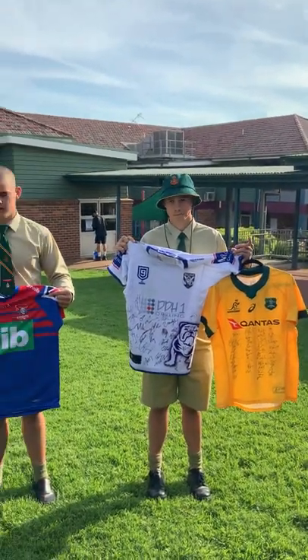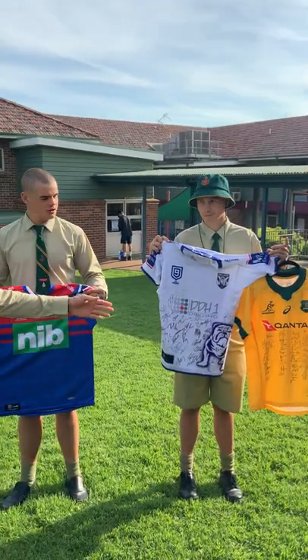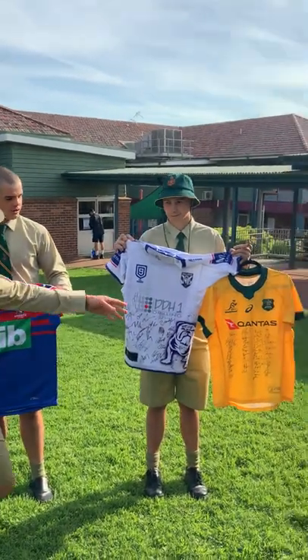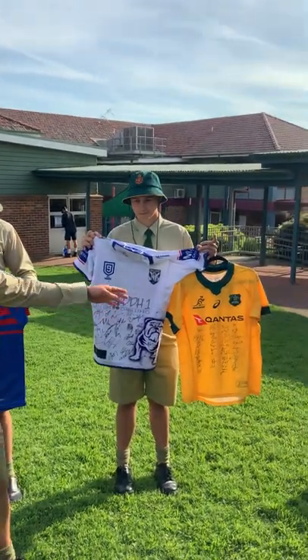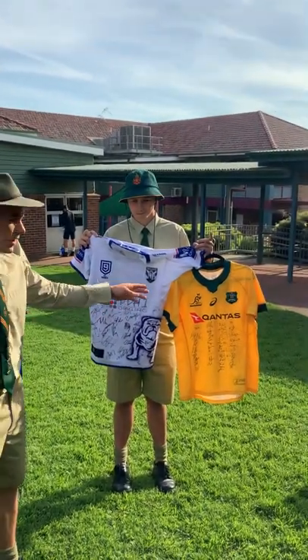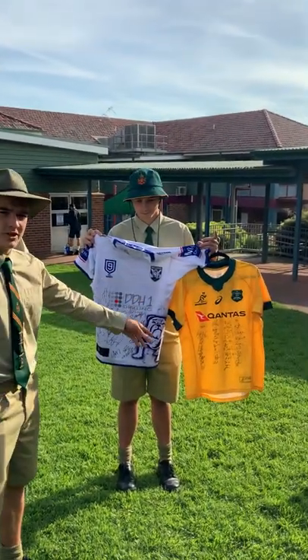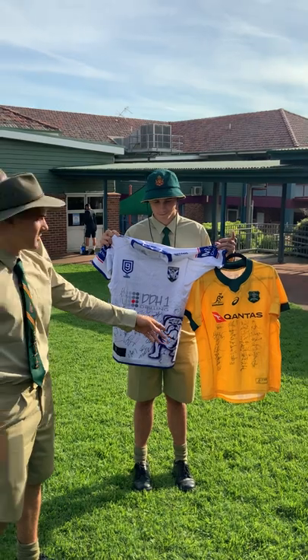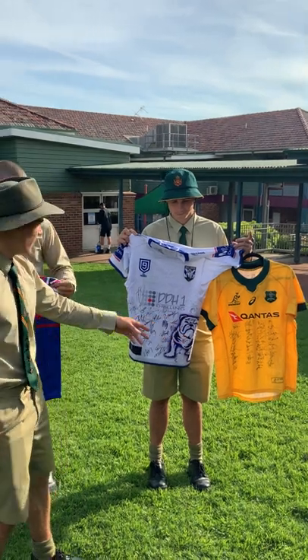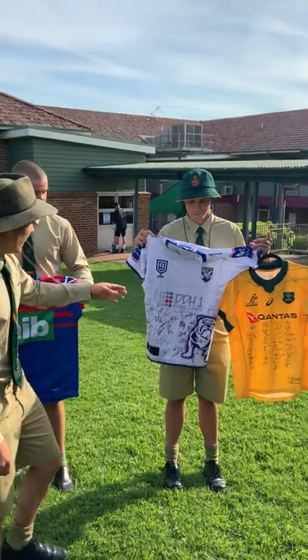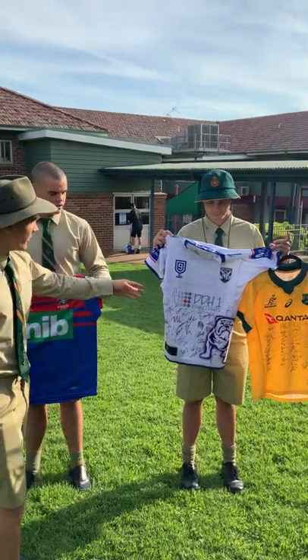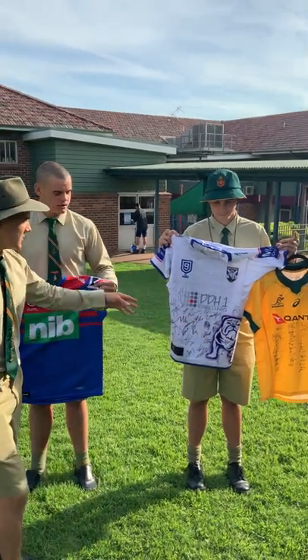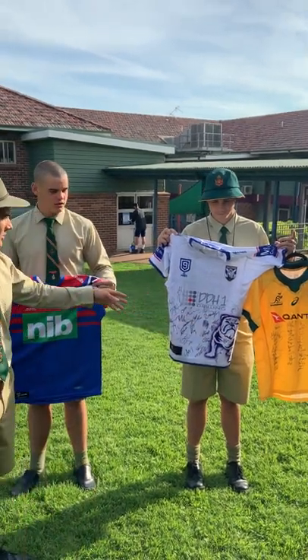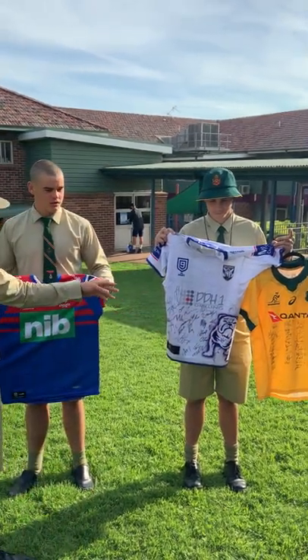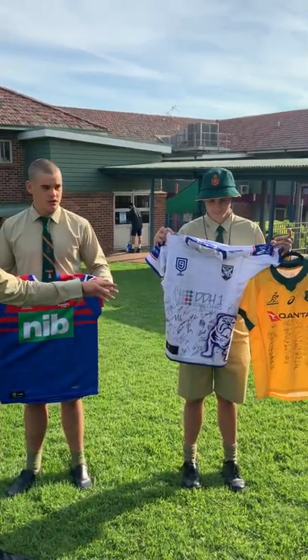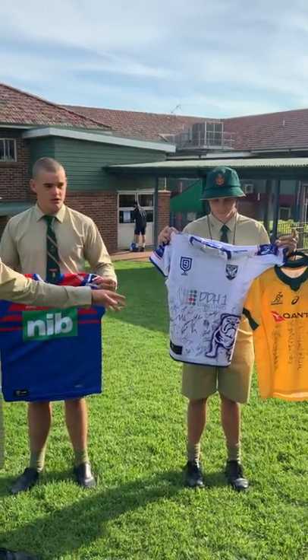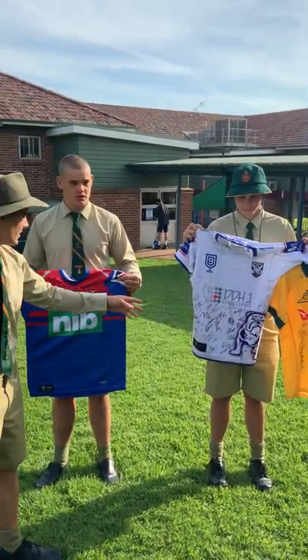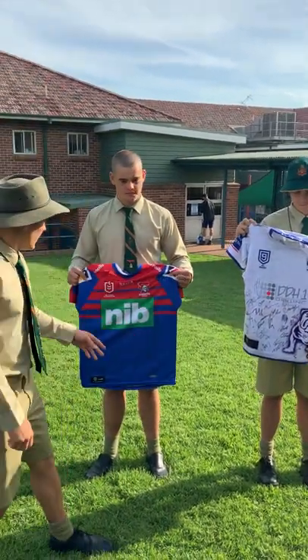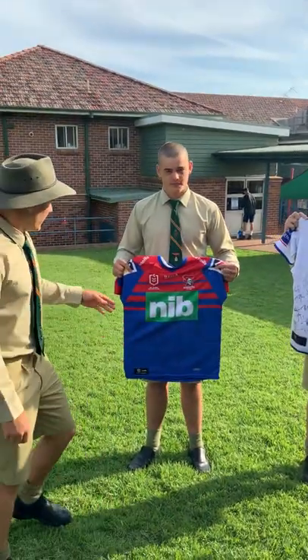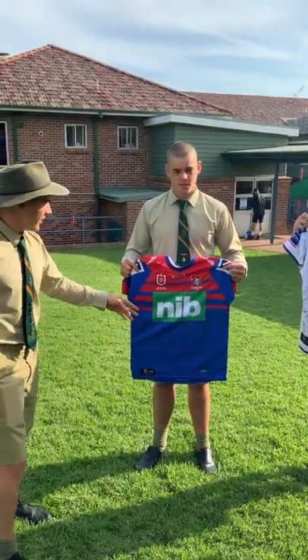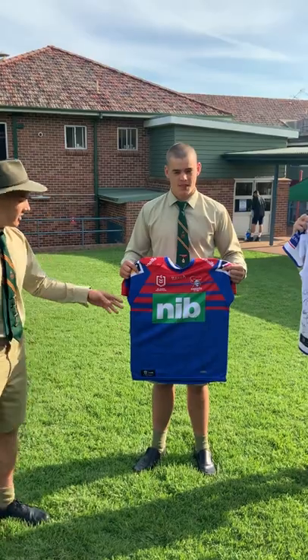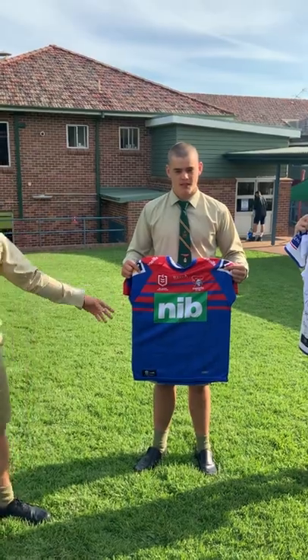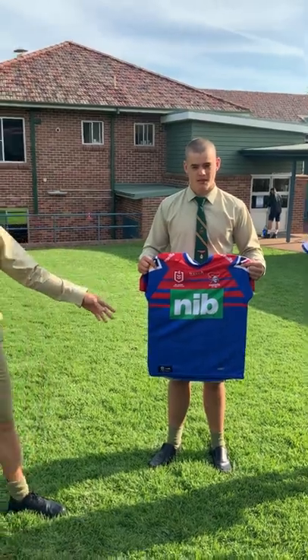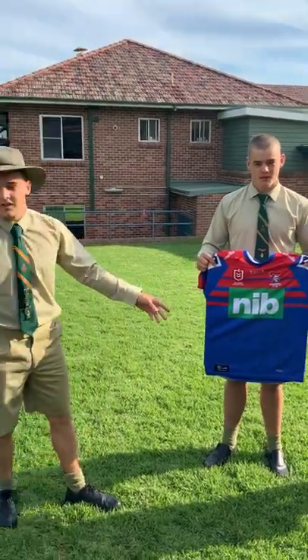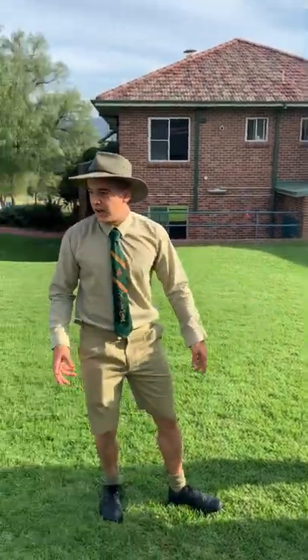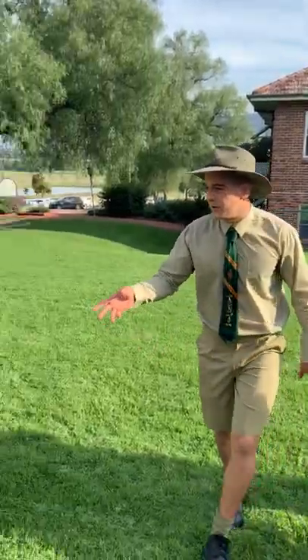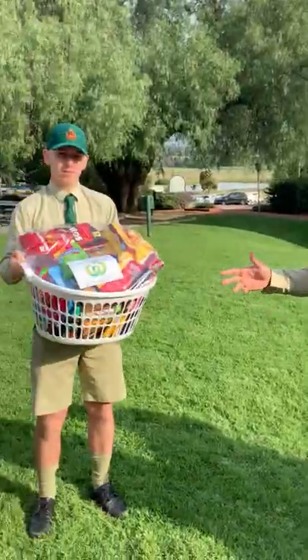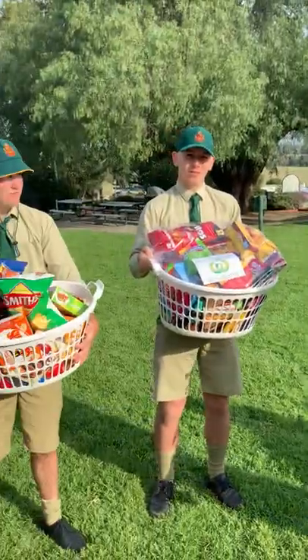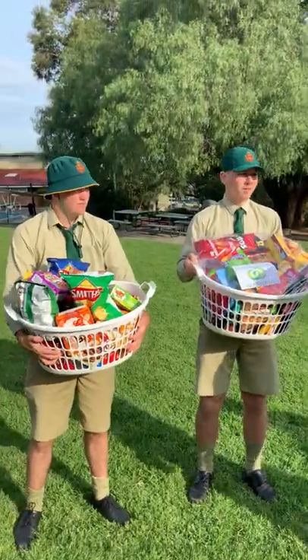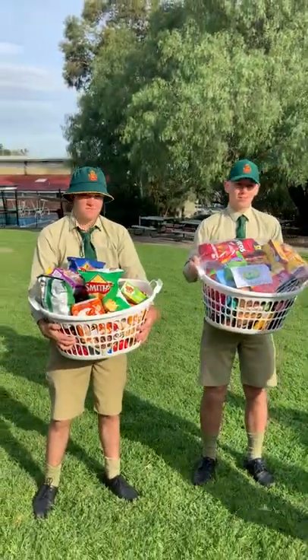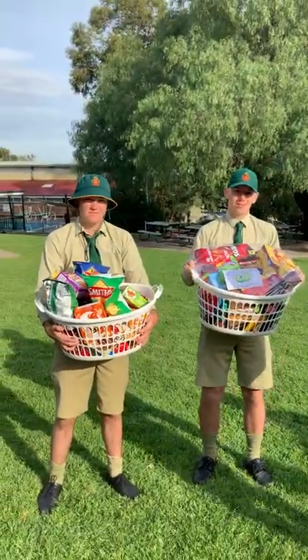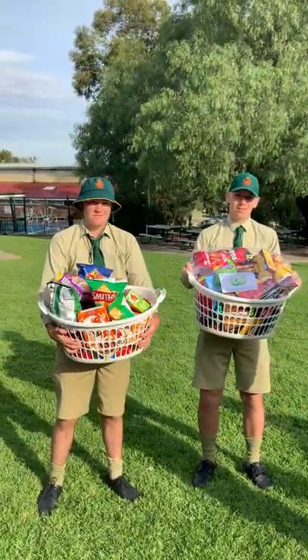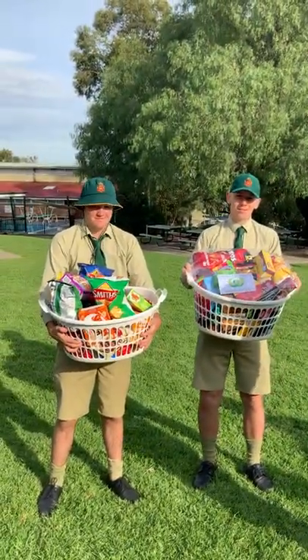Right here we have a 2020 signed Wallabies jersey signed by every single player, a NRL 9 Bulldogs jersey from the 2022 season, and a 2018 signed Knights jersey. Over here we also have two very full food baskets donated for bullies.